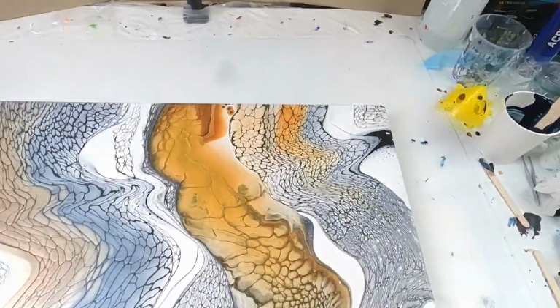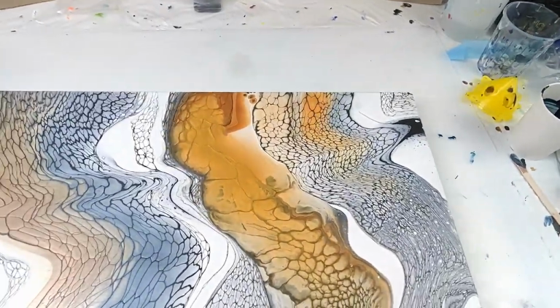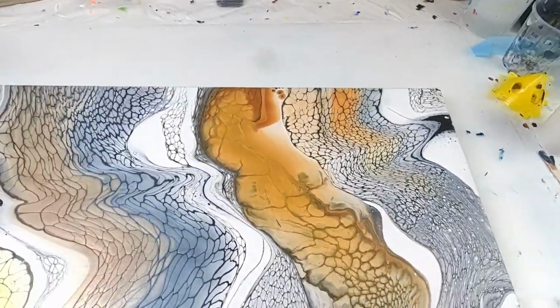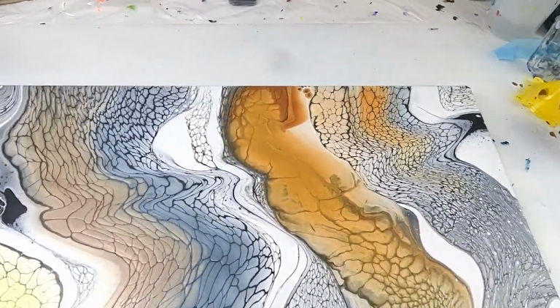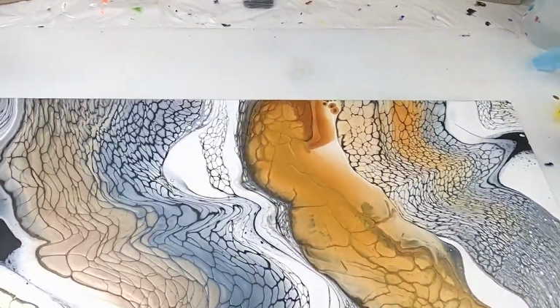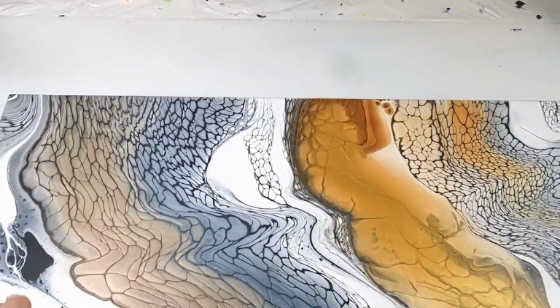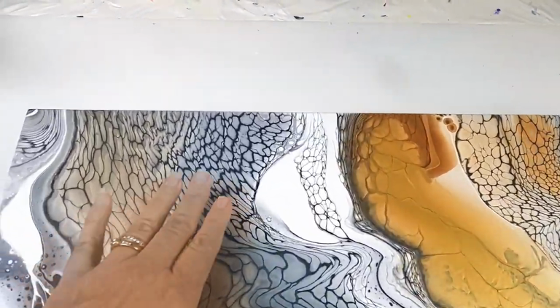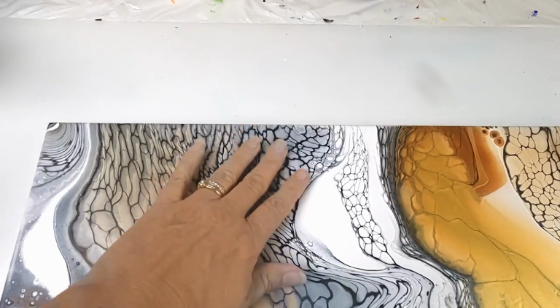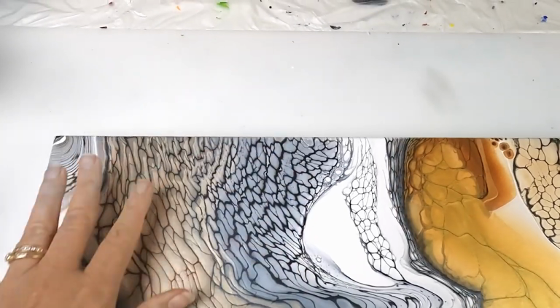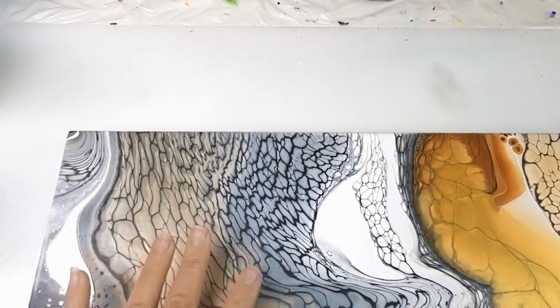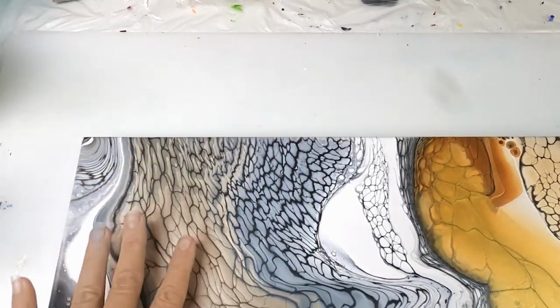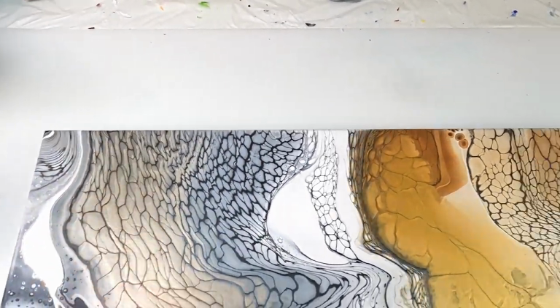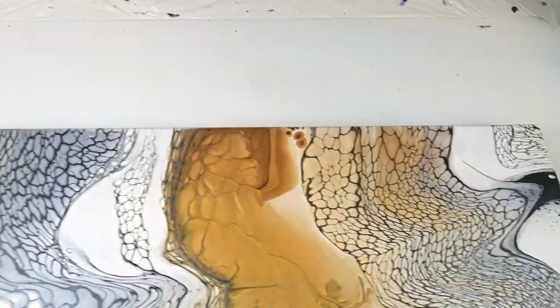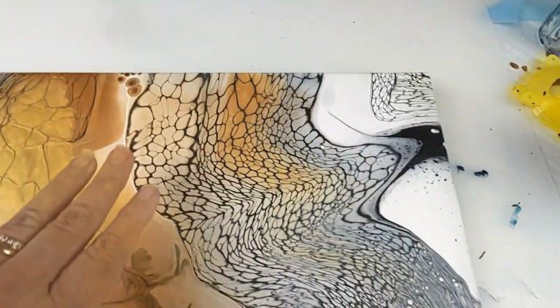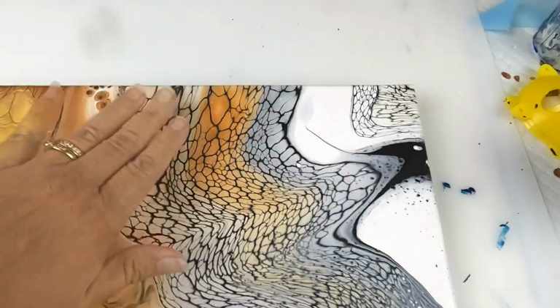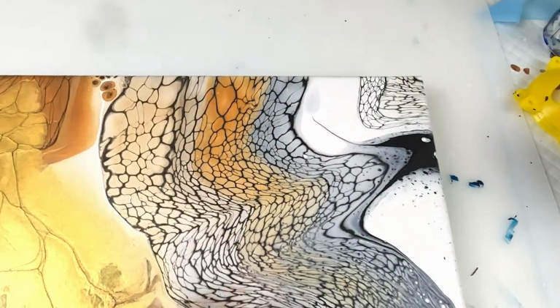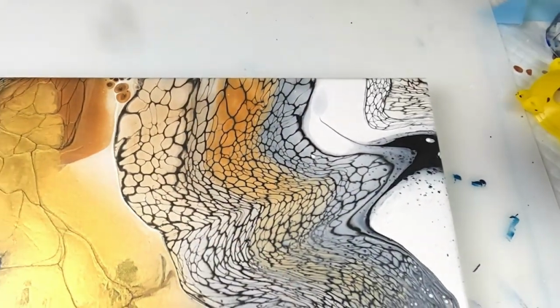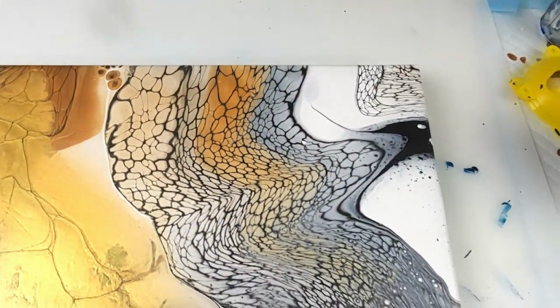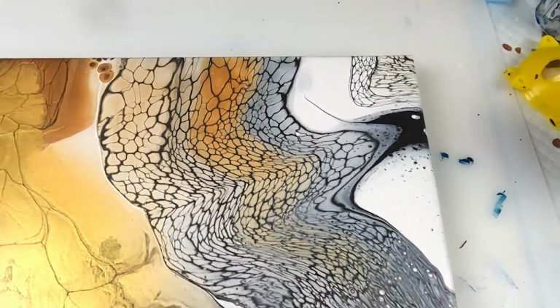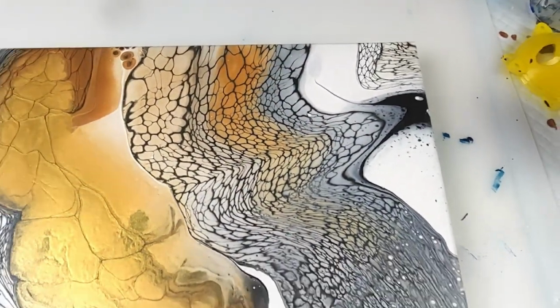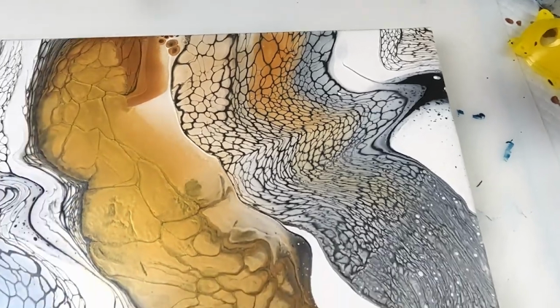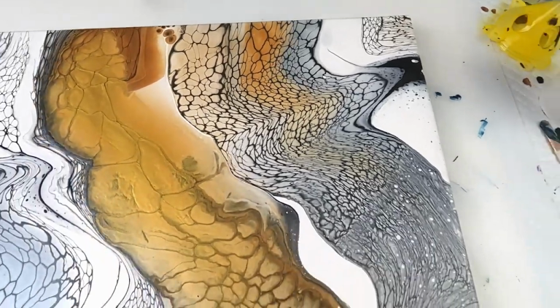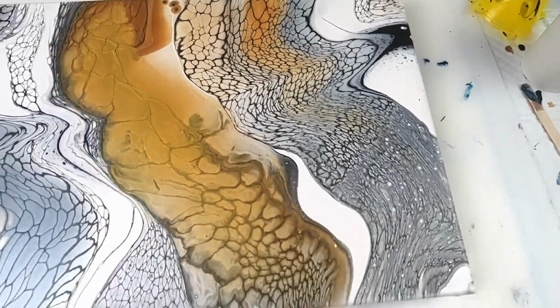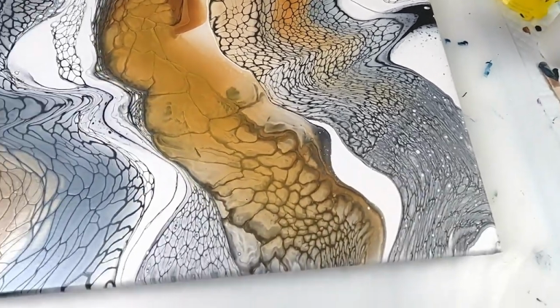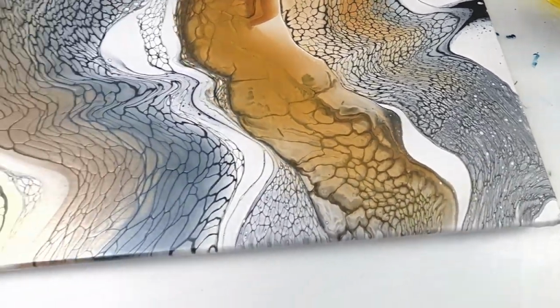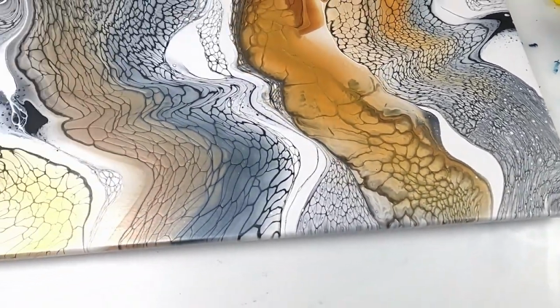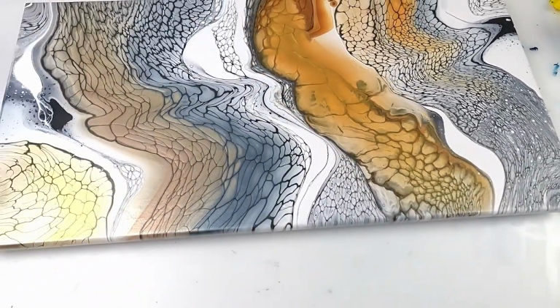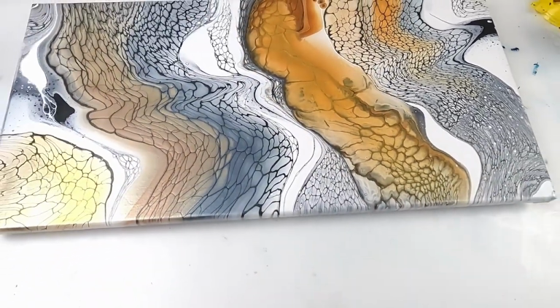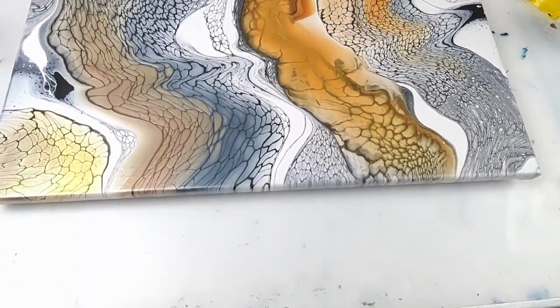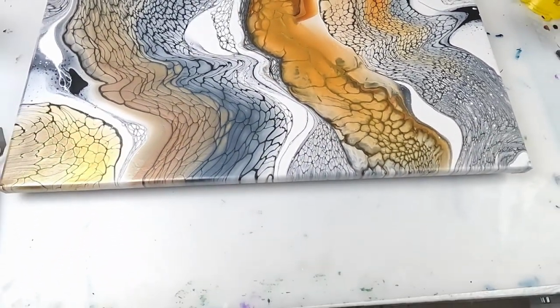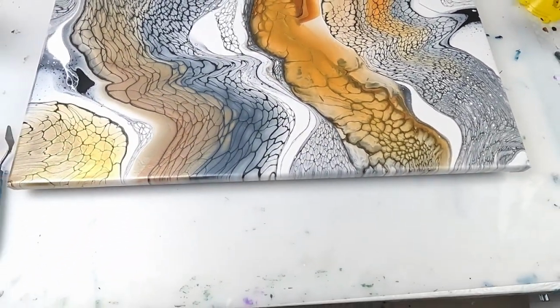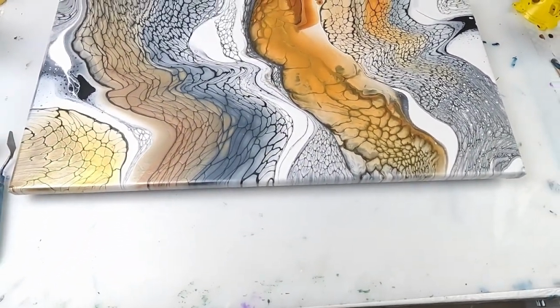But some of the patterns in here — like this through here and over here — it looks really wild, like animal patterns or something.